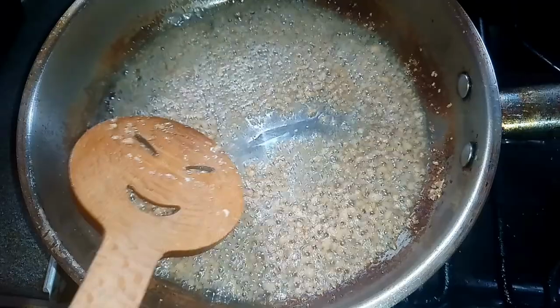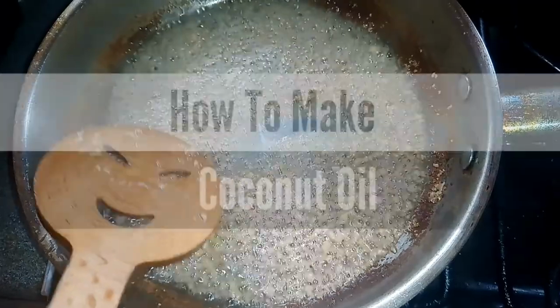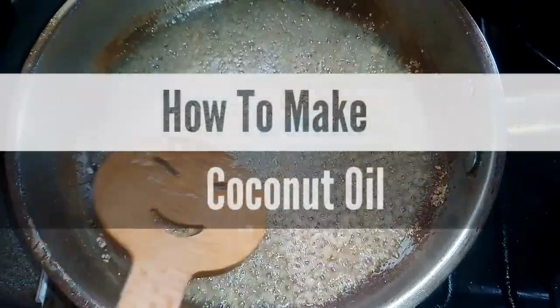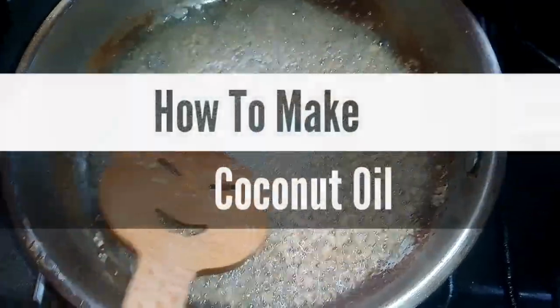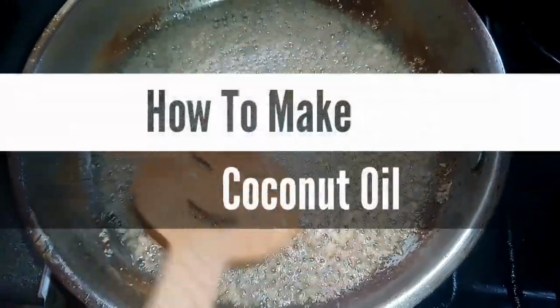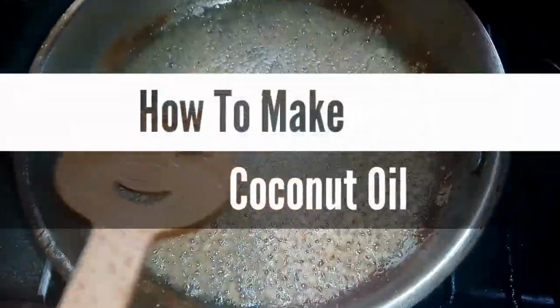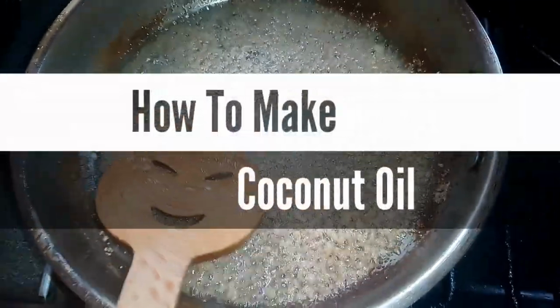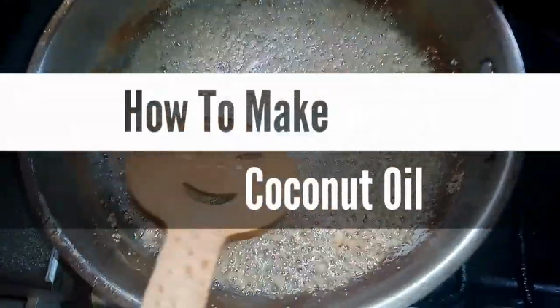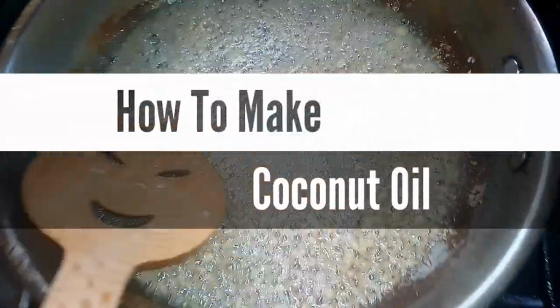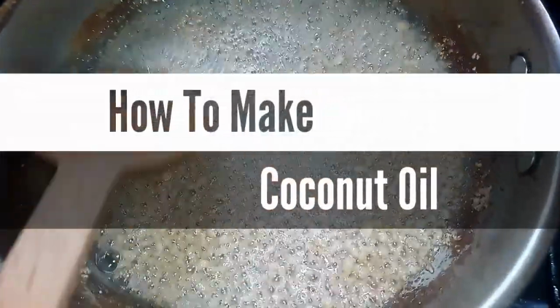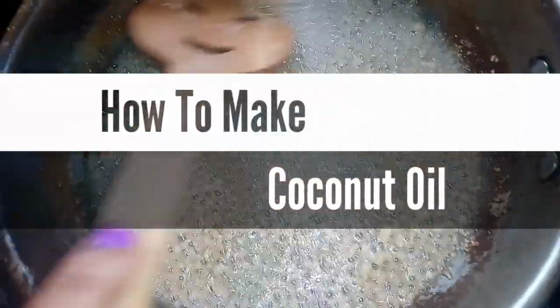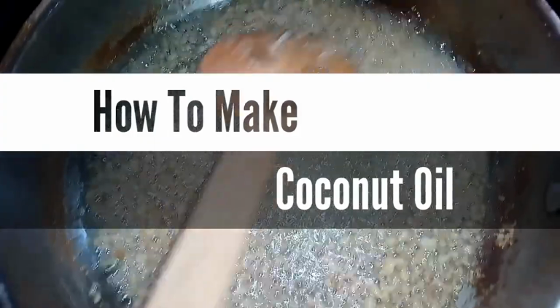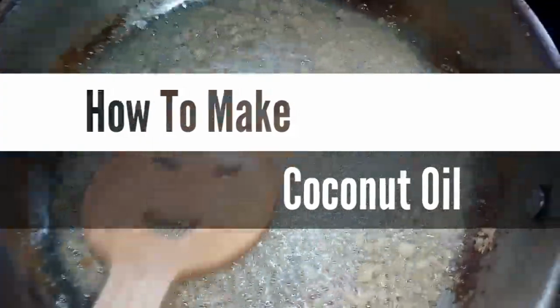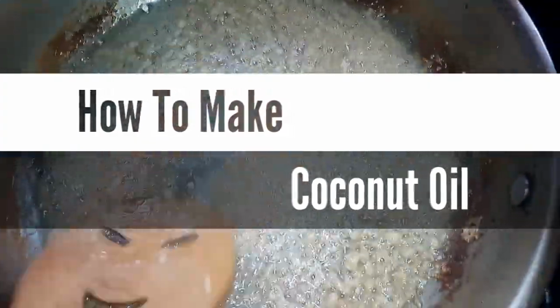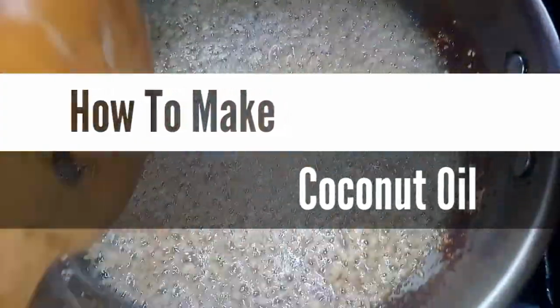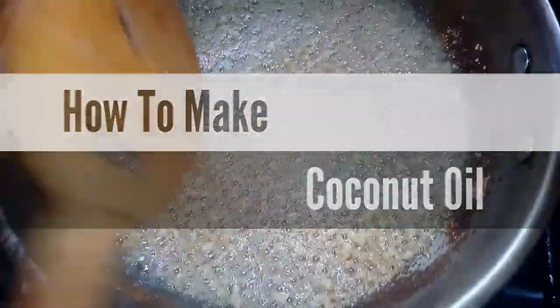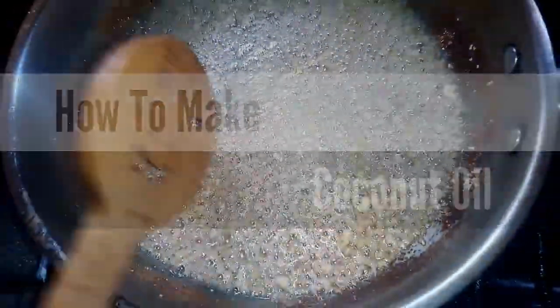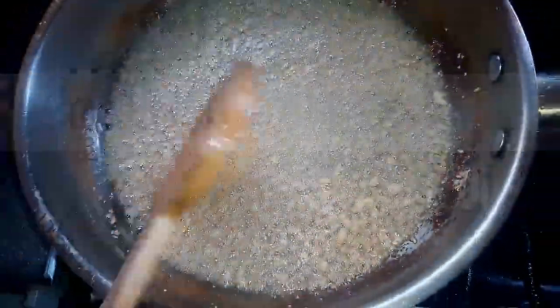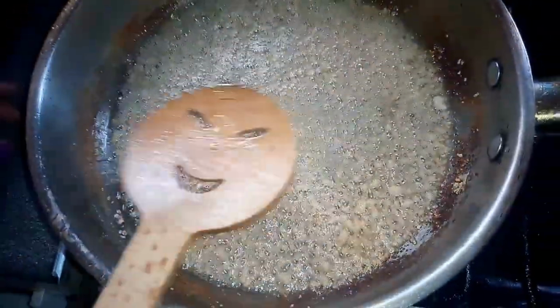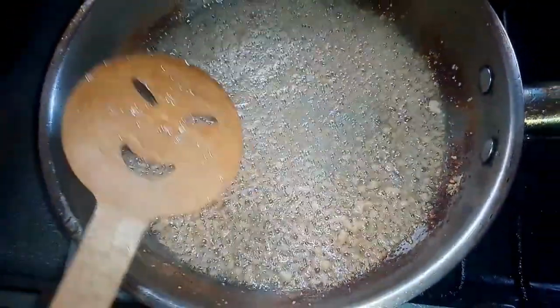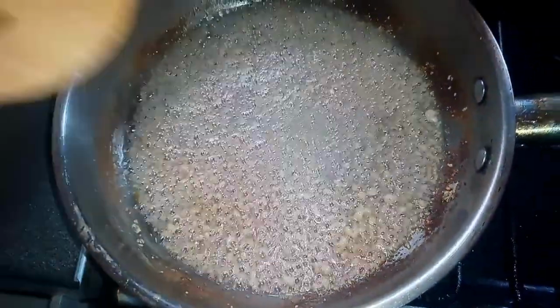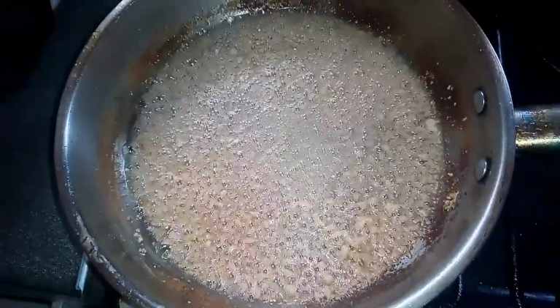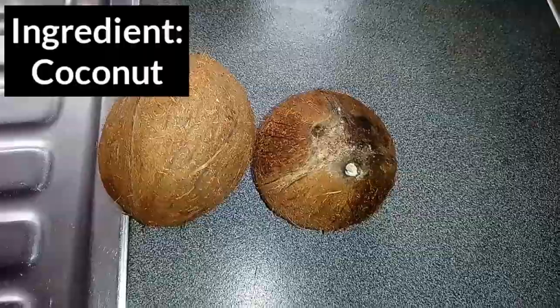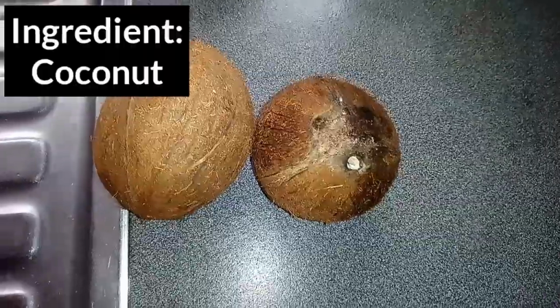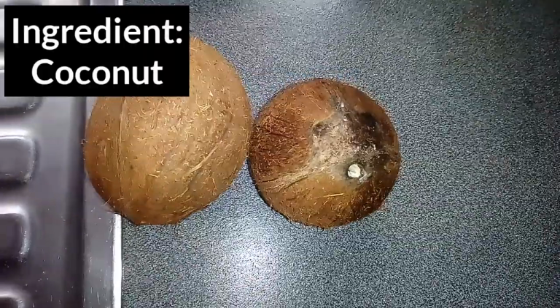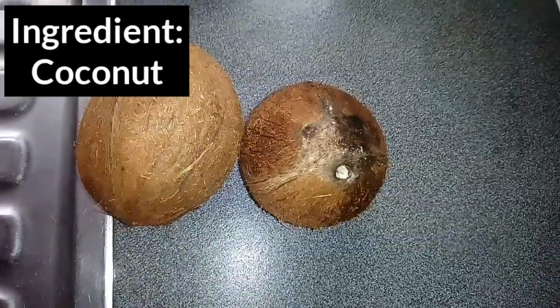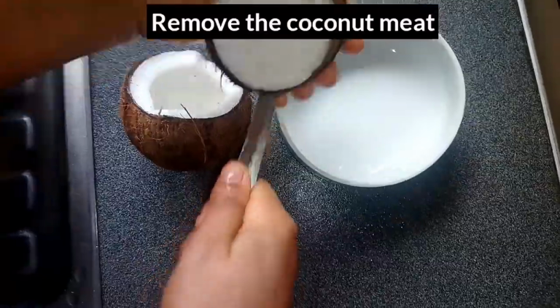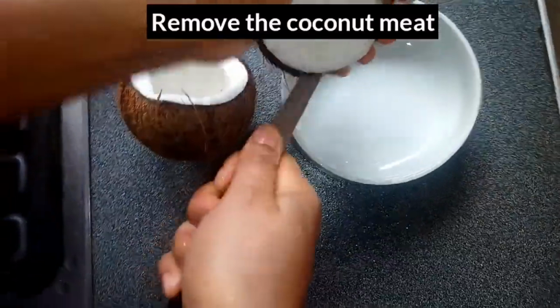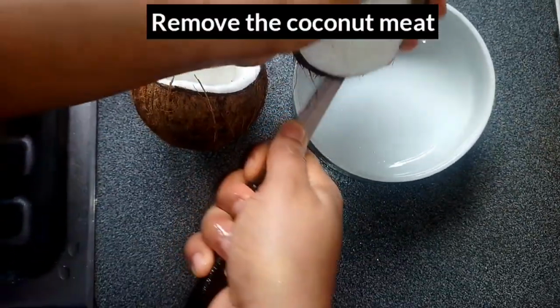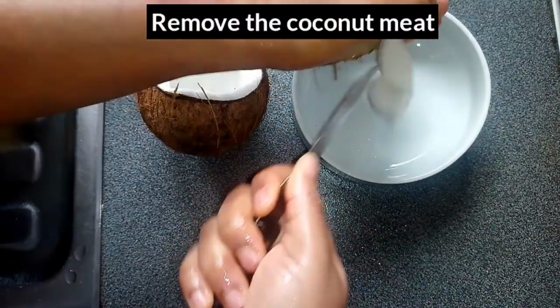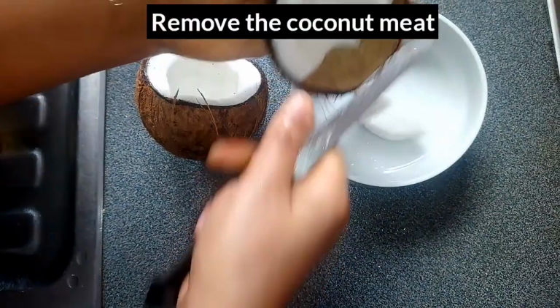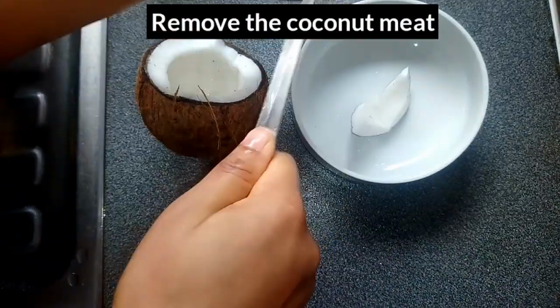Welcome back to my channel. In today's video, I'll be showing you how to make coconut oil. Coconut oil has a lot of benefits, so stay tuned. With a knife, I'll be removing the coconut meat.